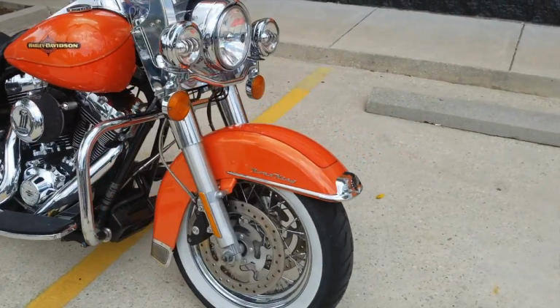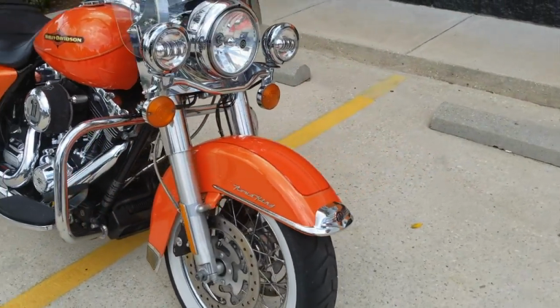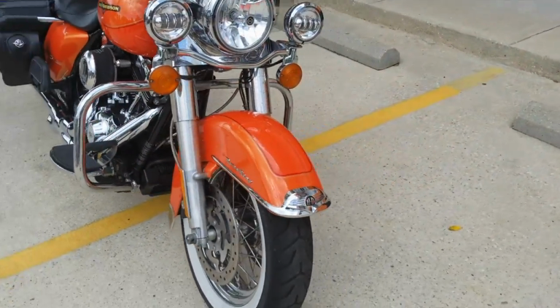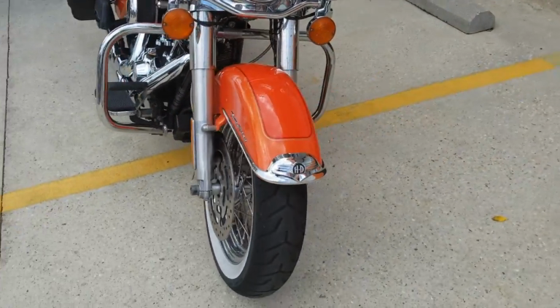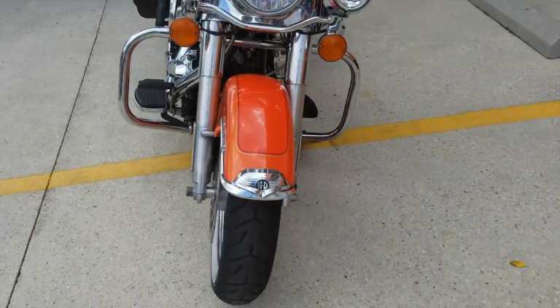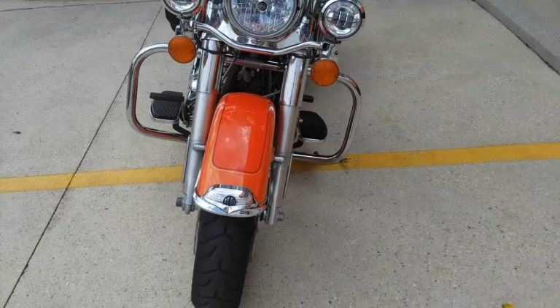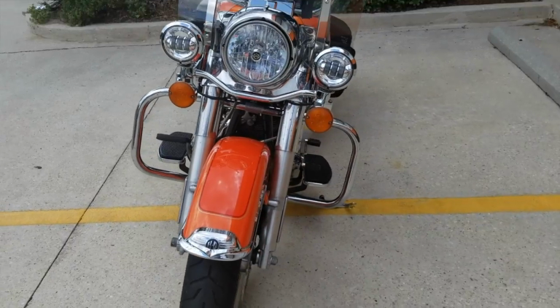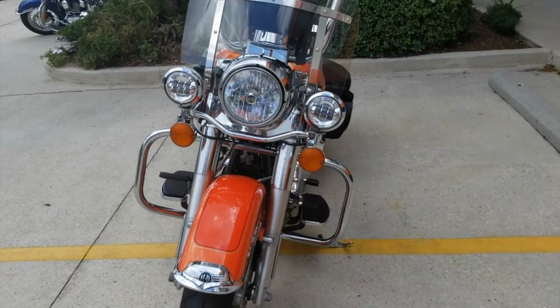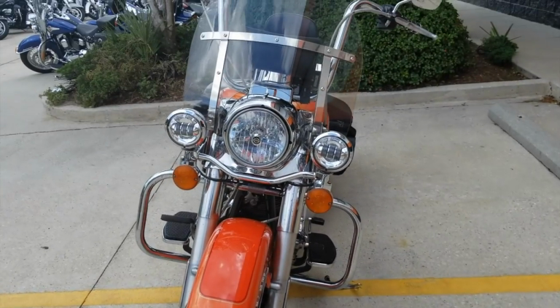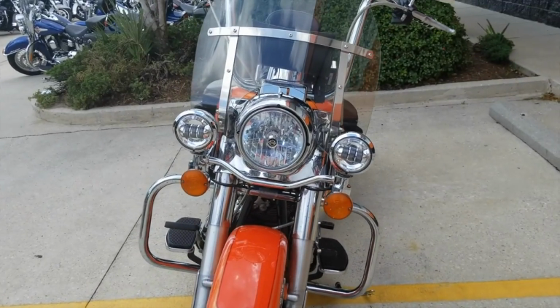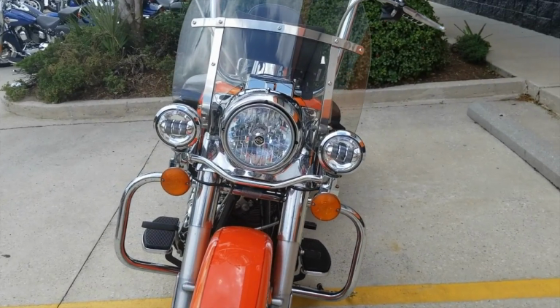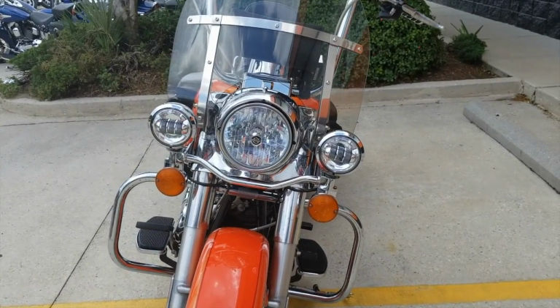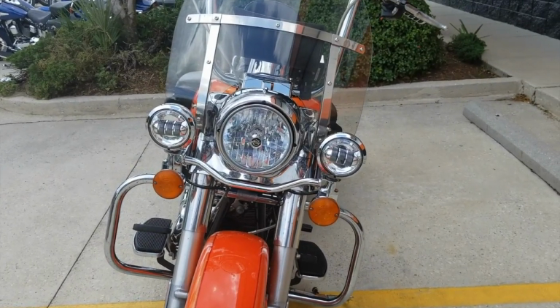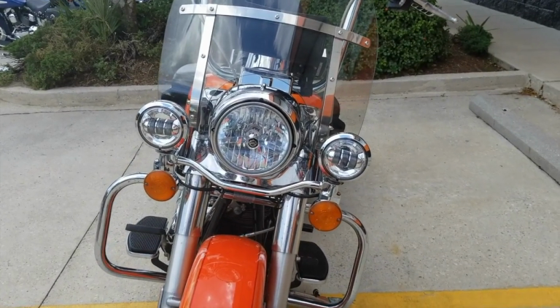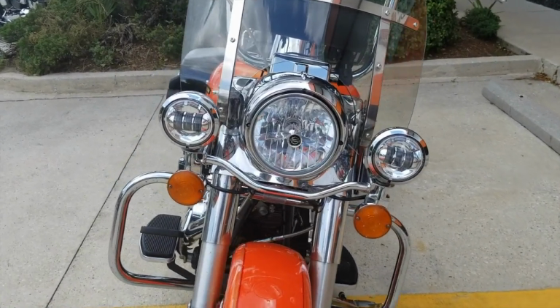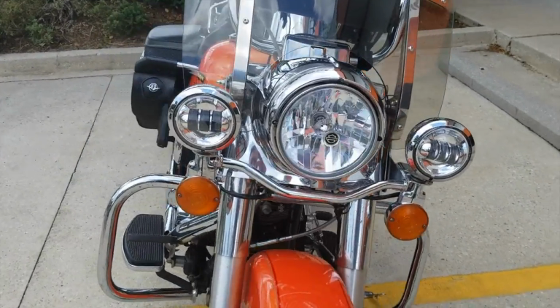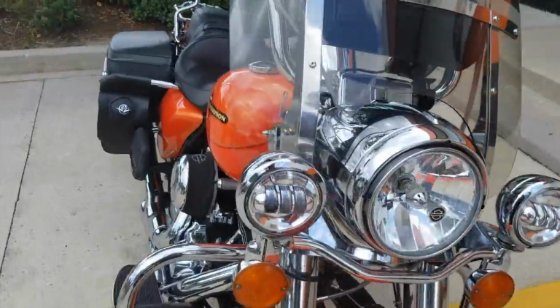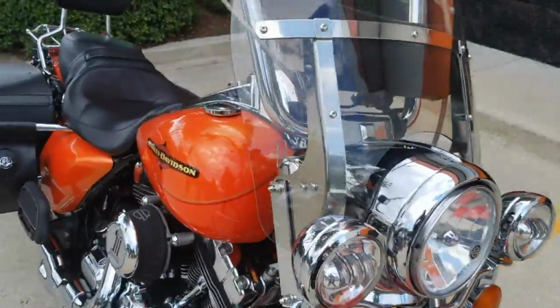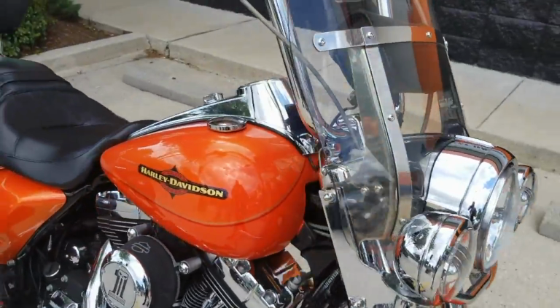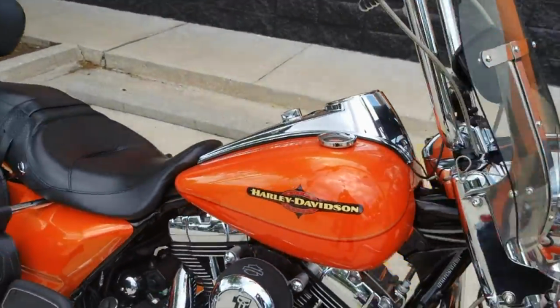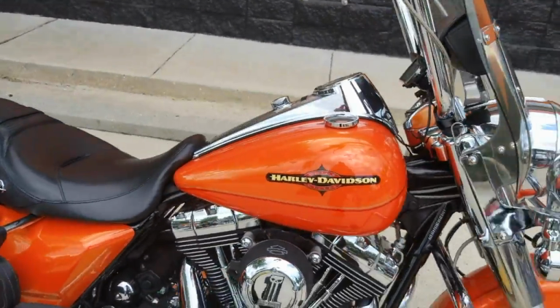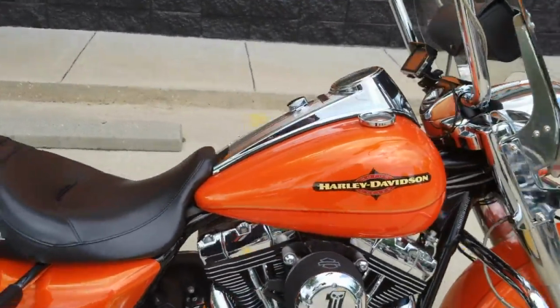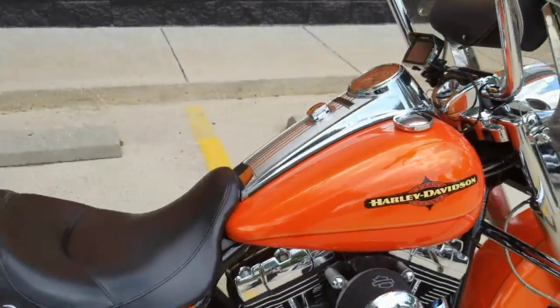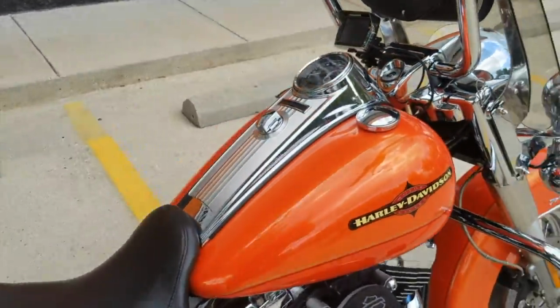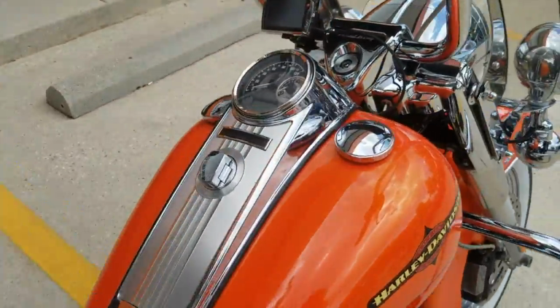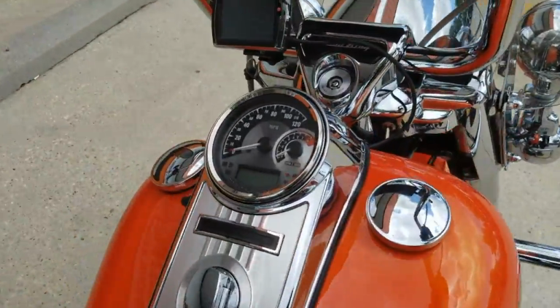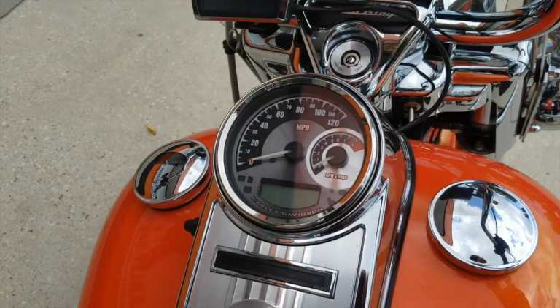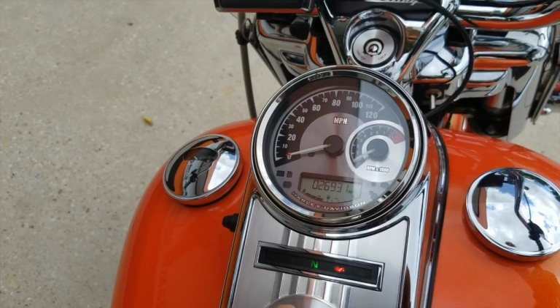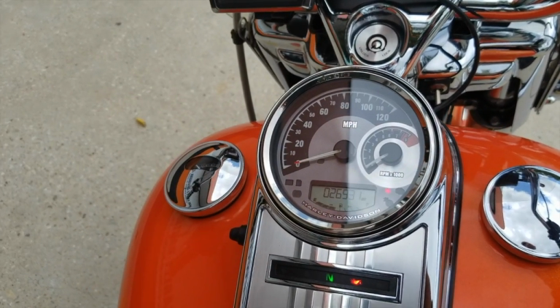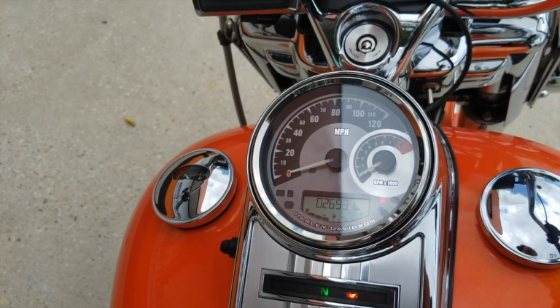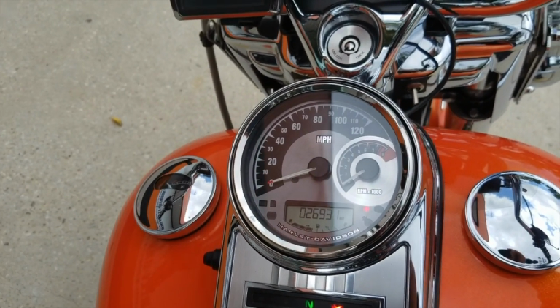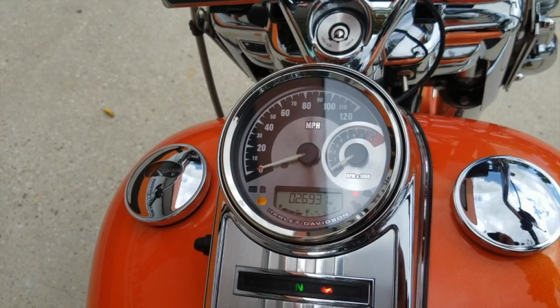I'll step to the front of the bike so I can show you guys: dual disc front brakes for more stopping power, we've got the LED fogs, the HID headlight, windshield. Another cool thing about this bike is it's got a CV tachometer.